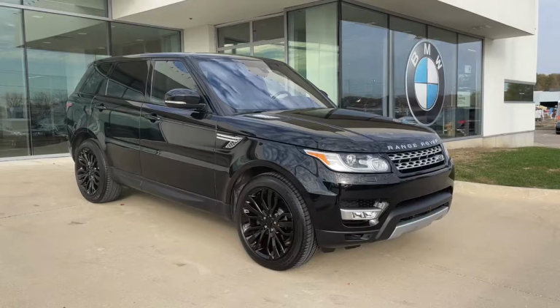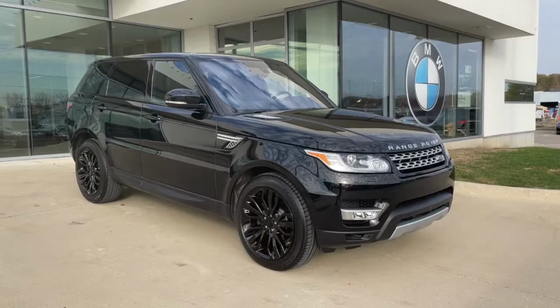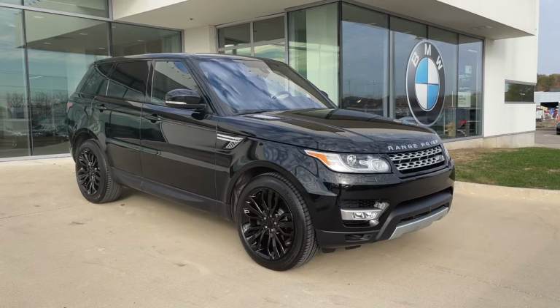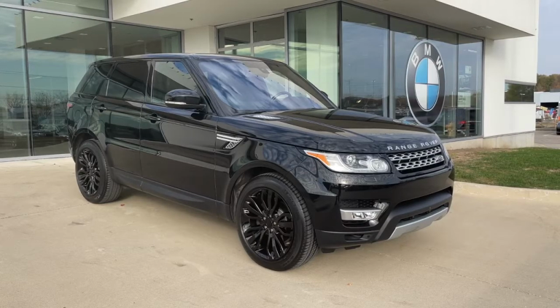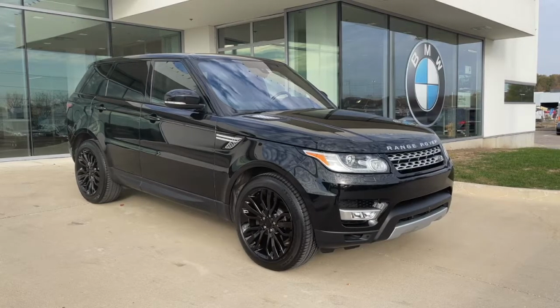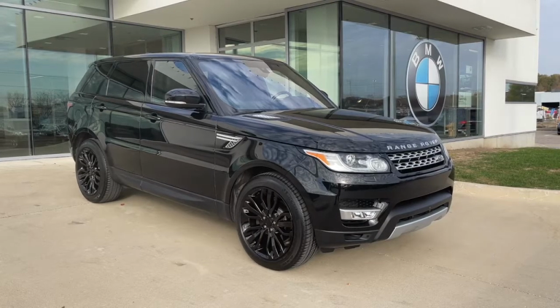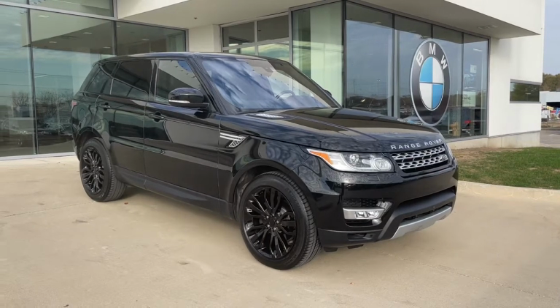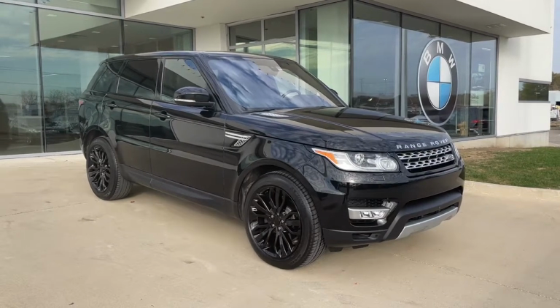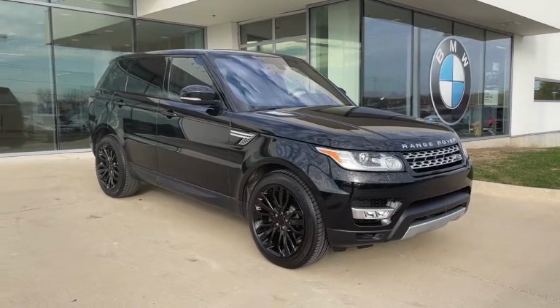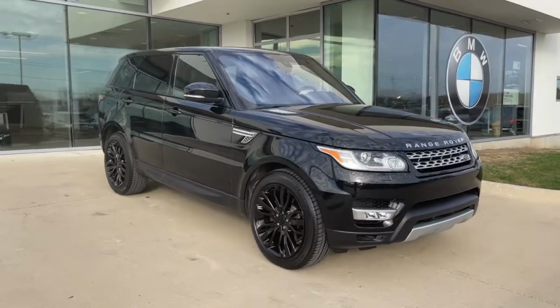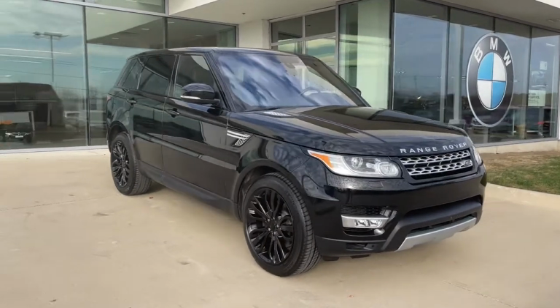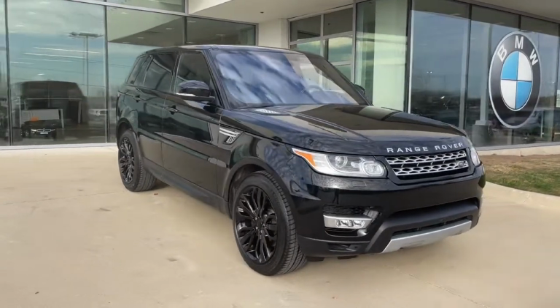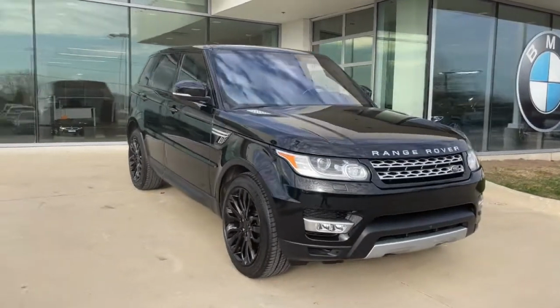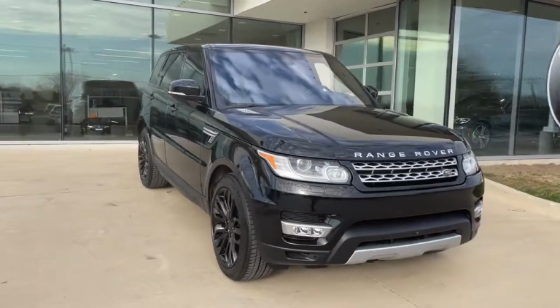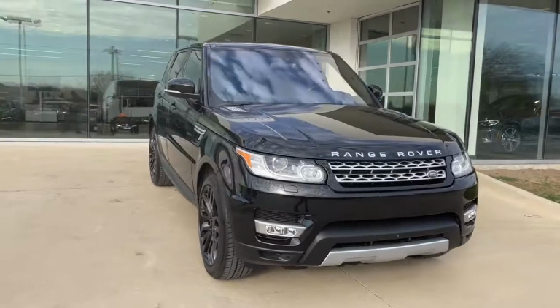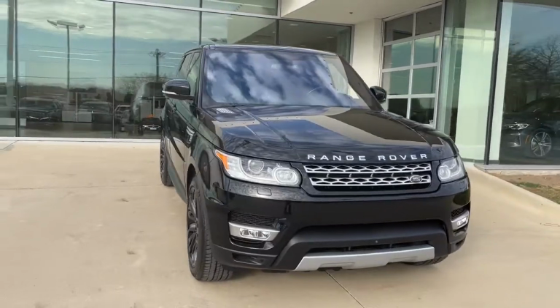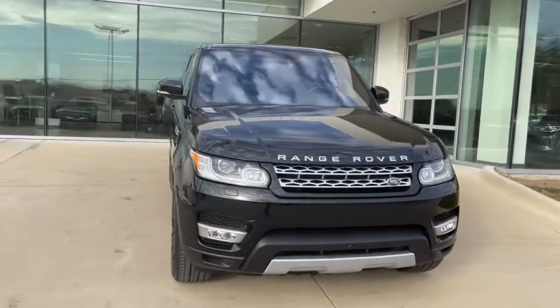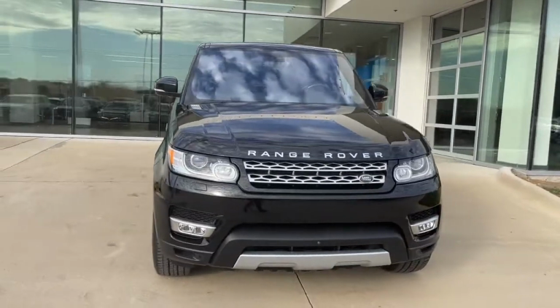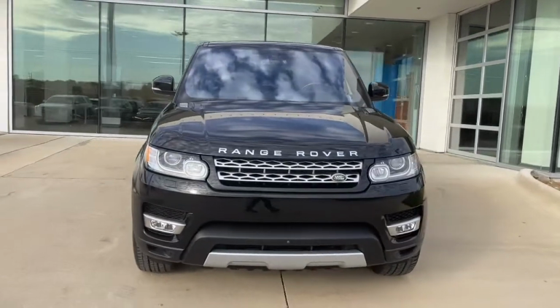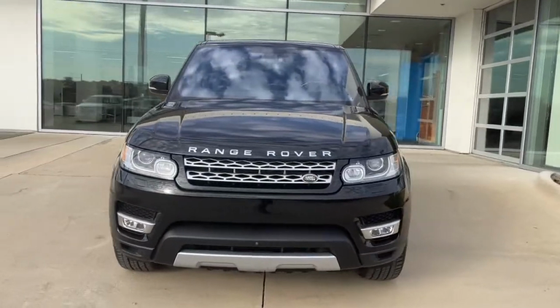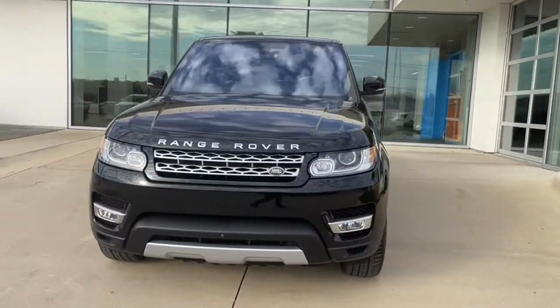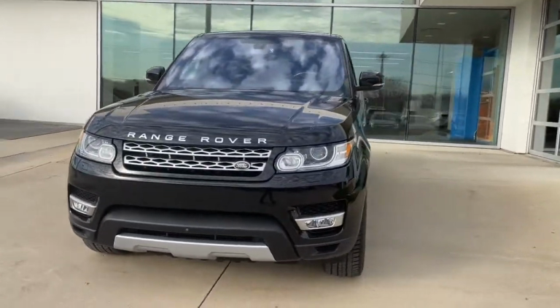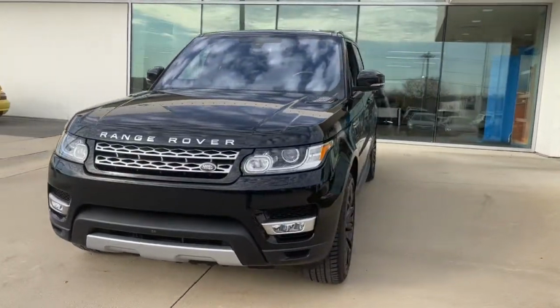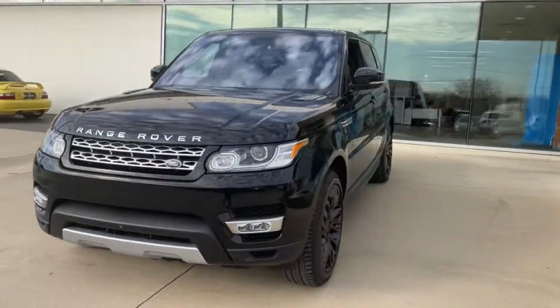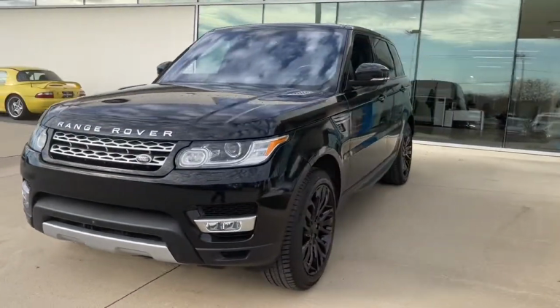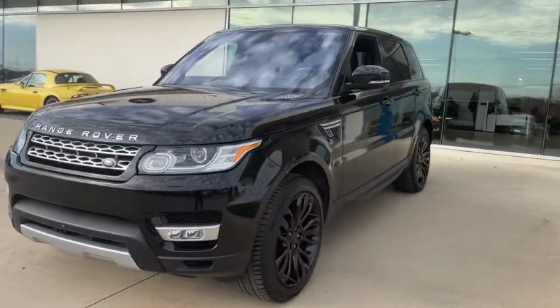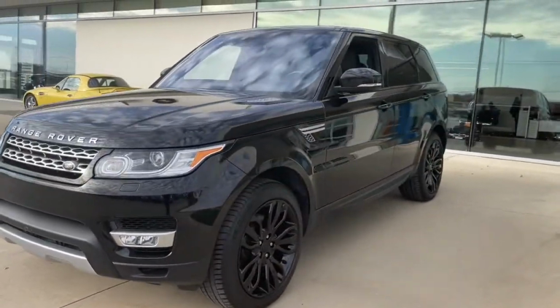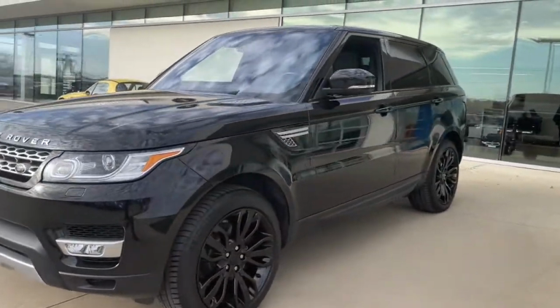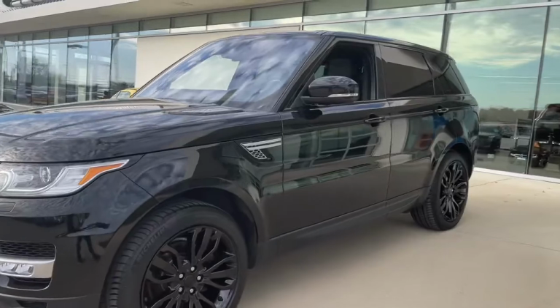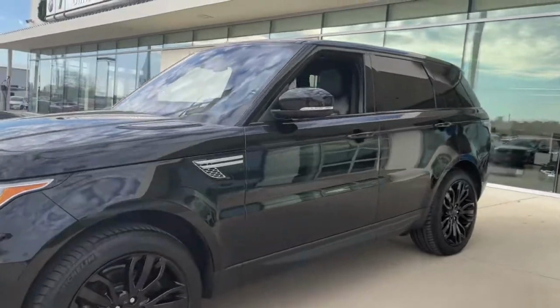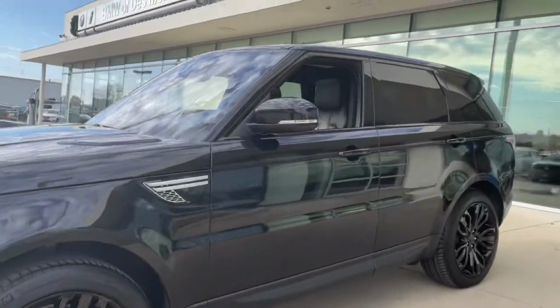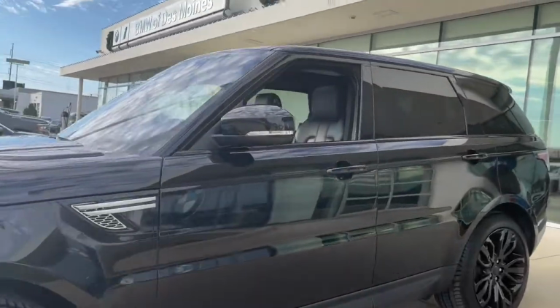Looking for your dream car? It could be the 2016 Land Rover Range Rover Sport. With less than 90,000 miles on the odometer, this vehicle stands out from the rest.